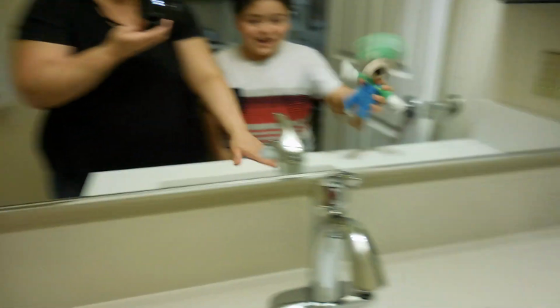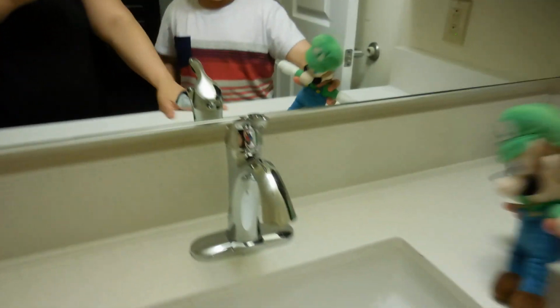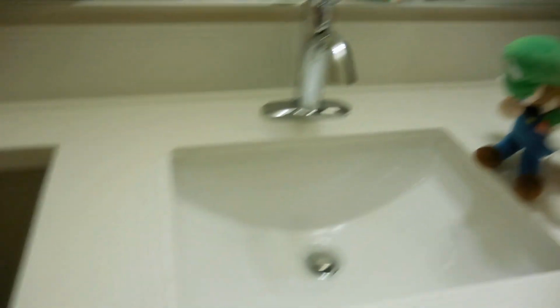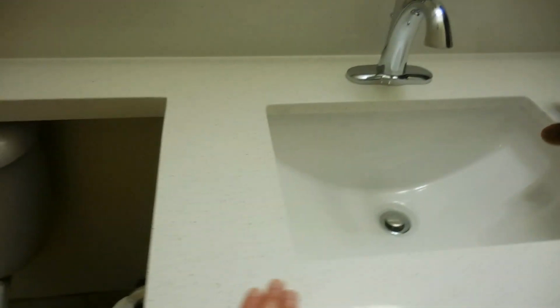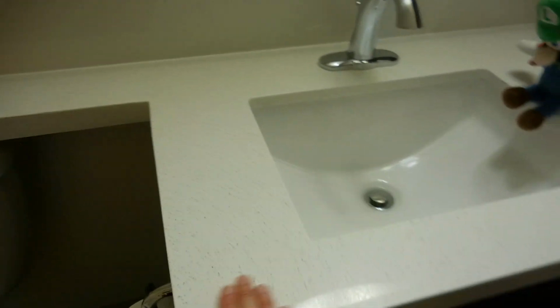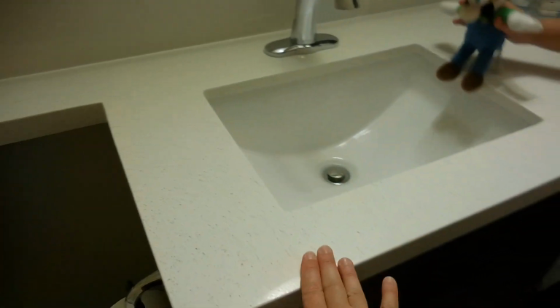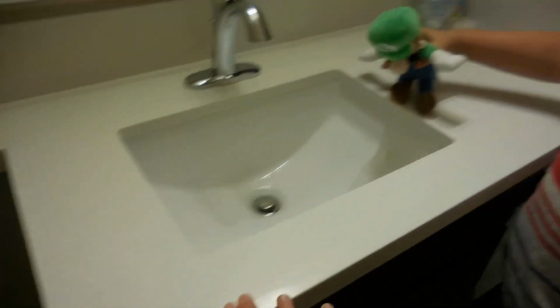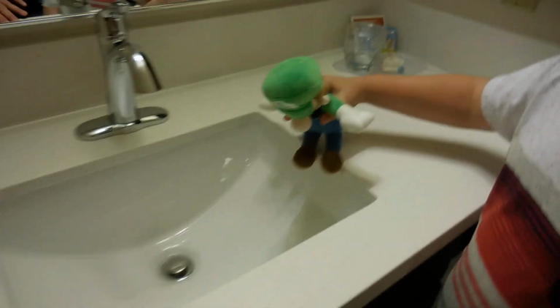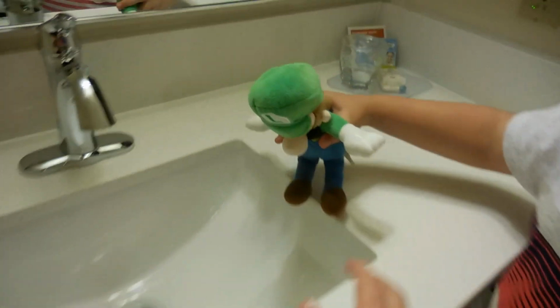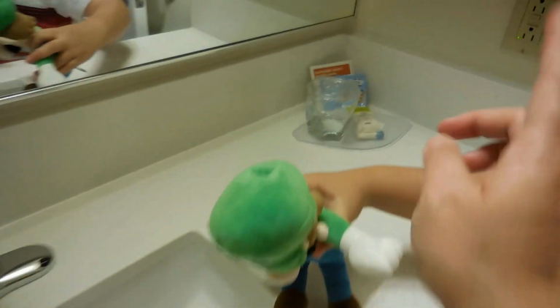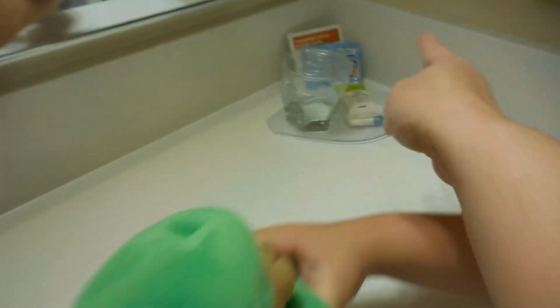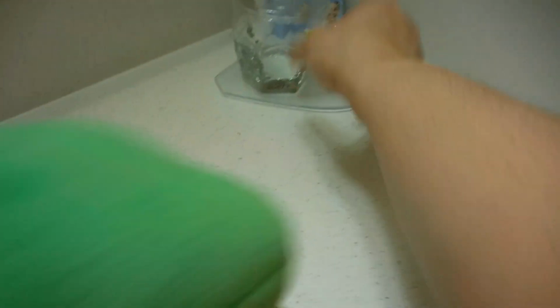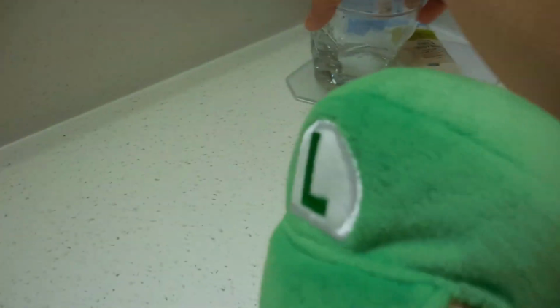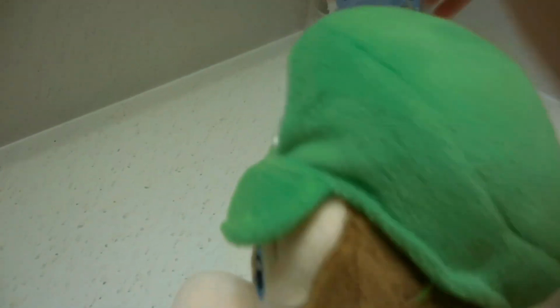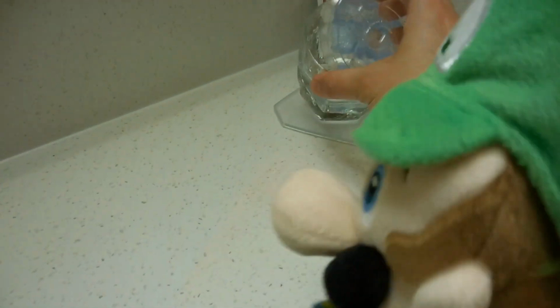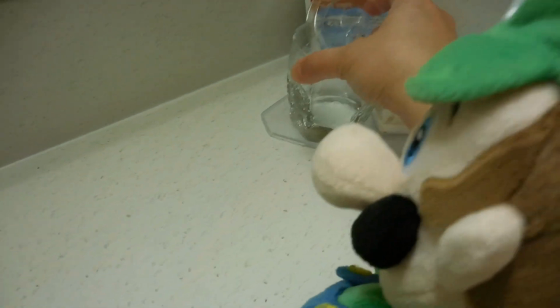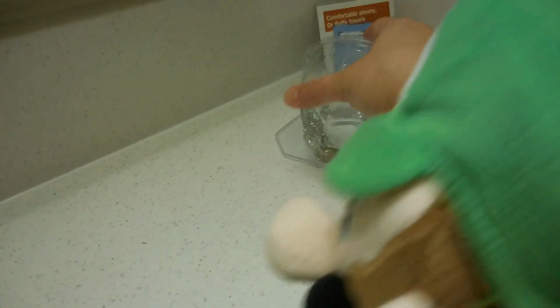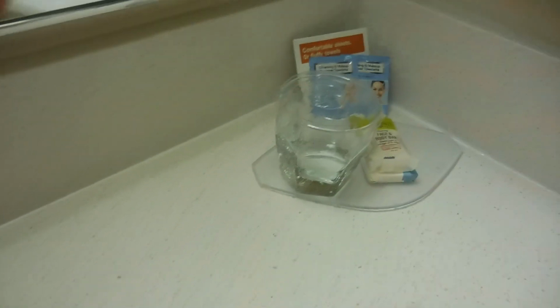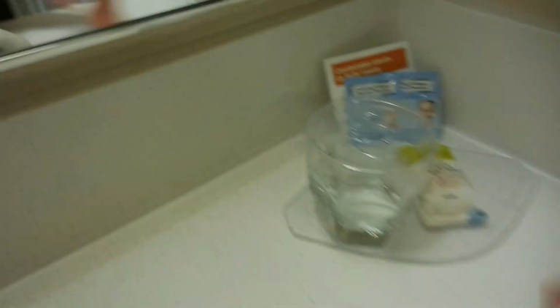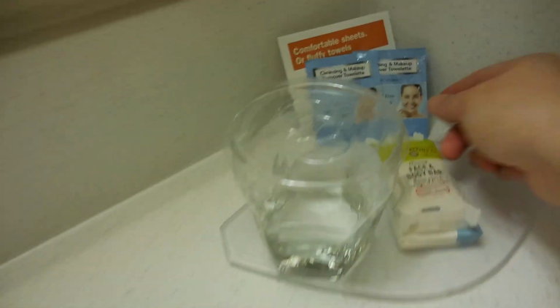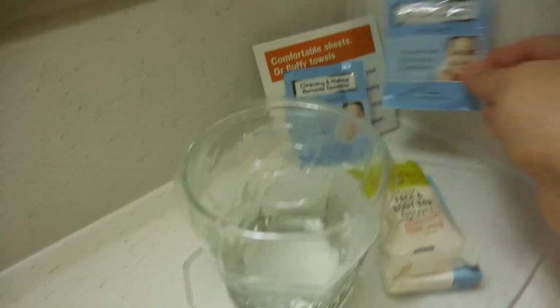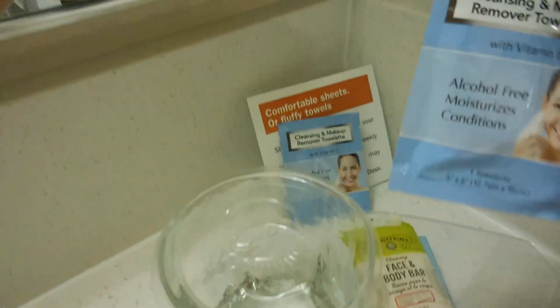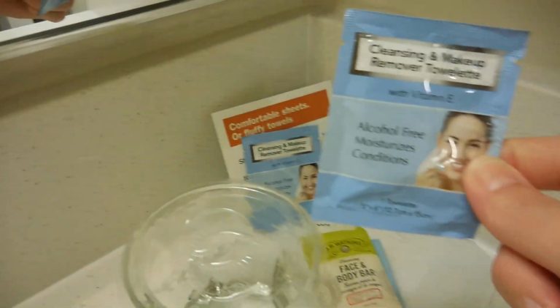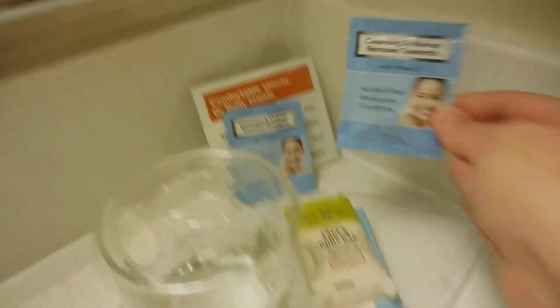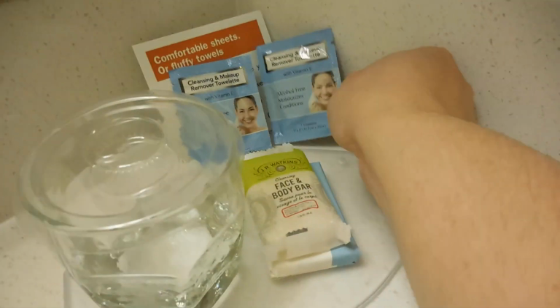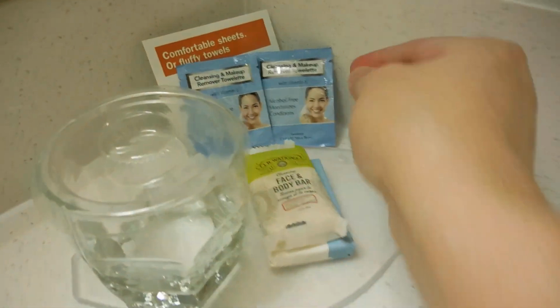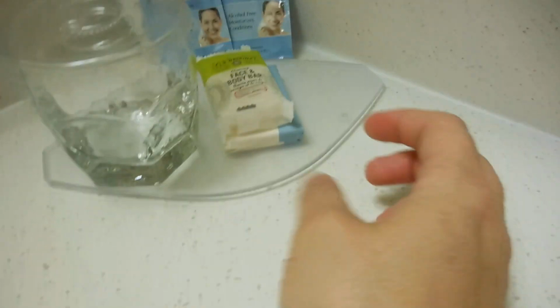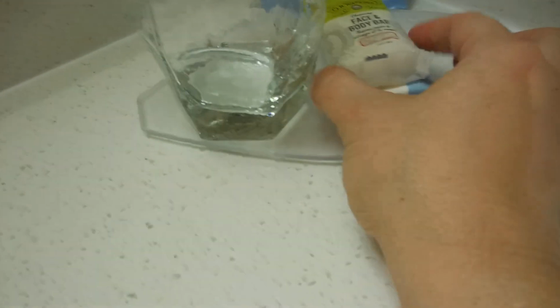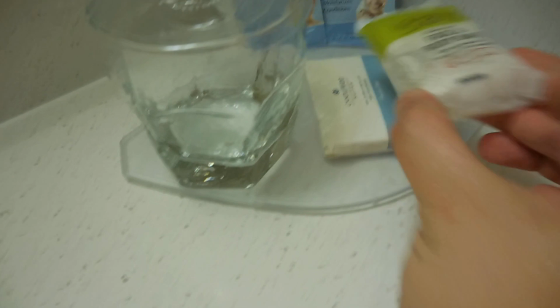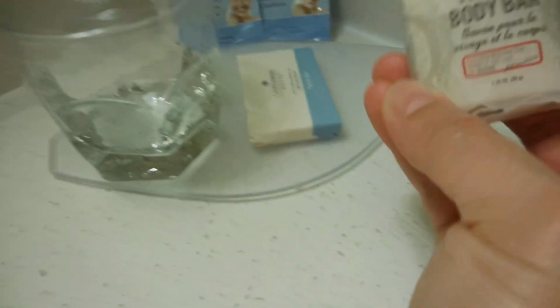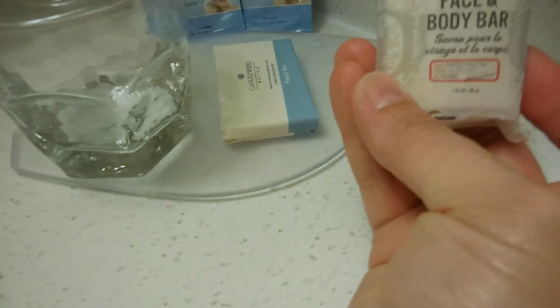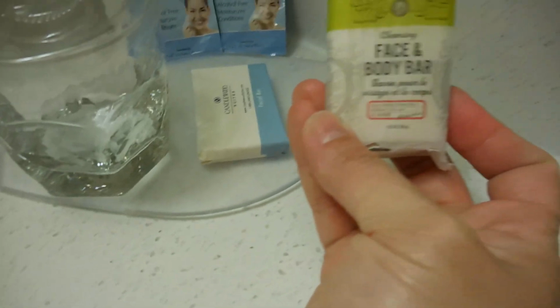Very cute, I think. Maybe you can put your cotton balls. Makeup remover — that's a plus. And face and body bar.